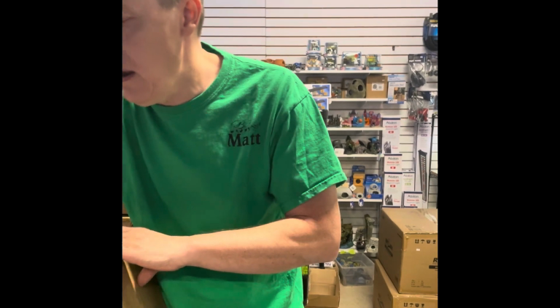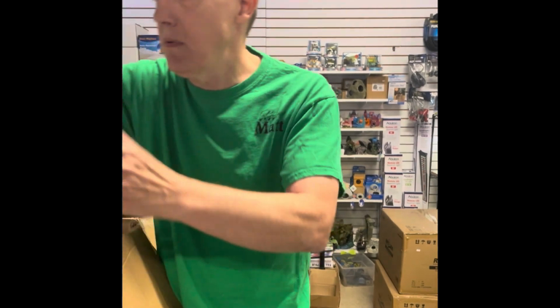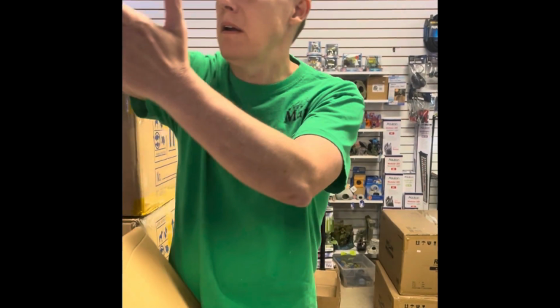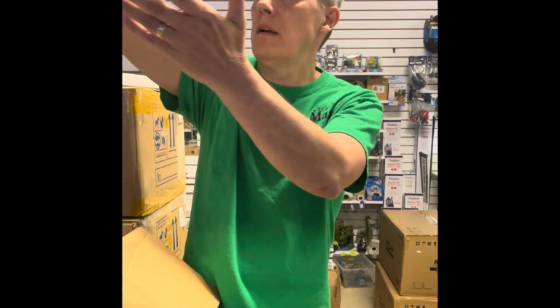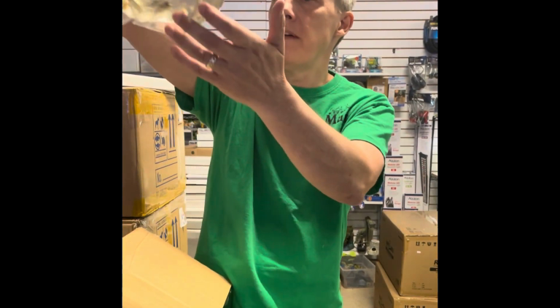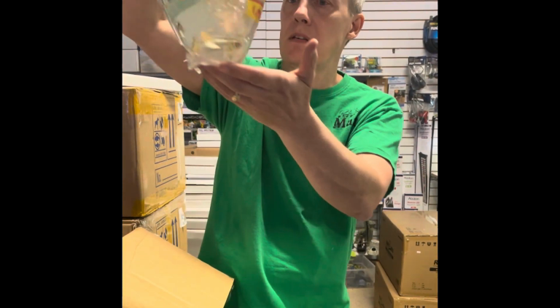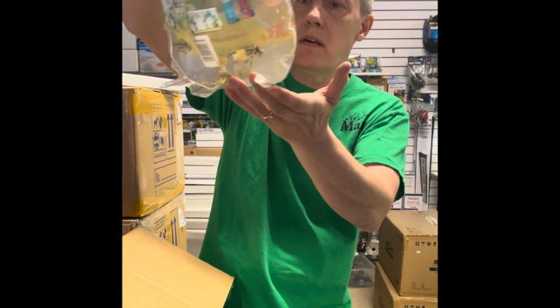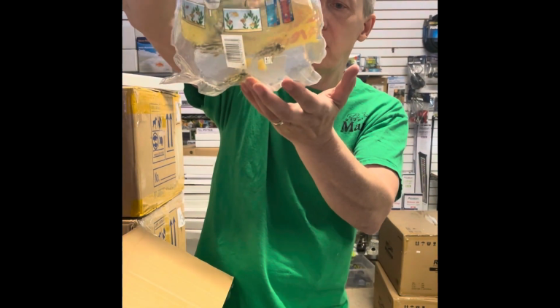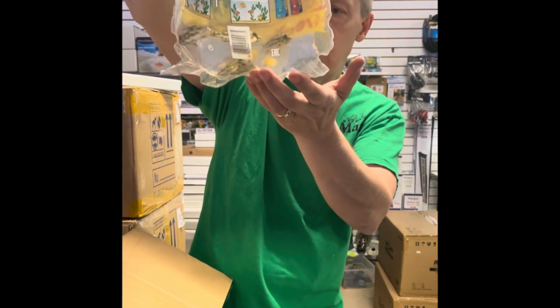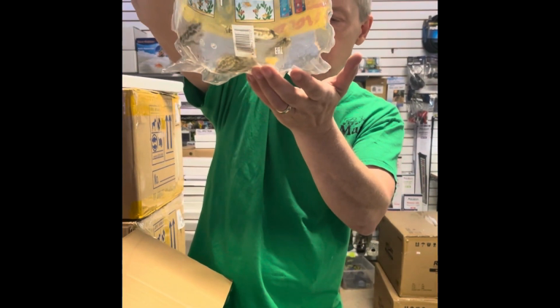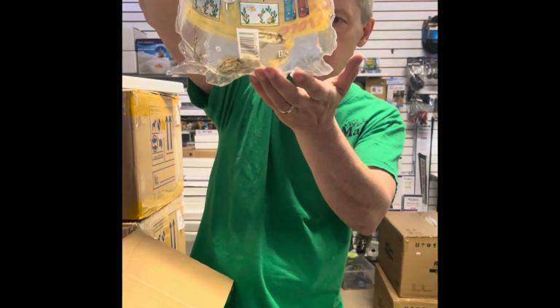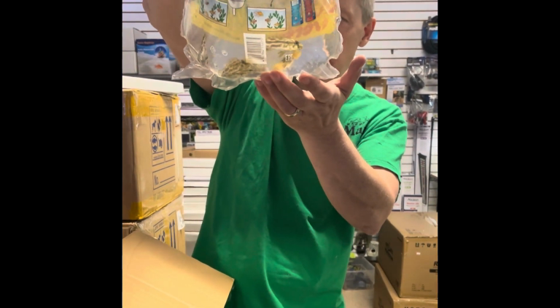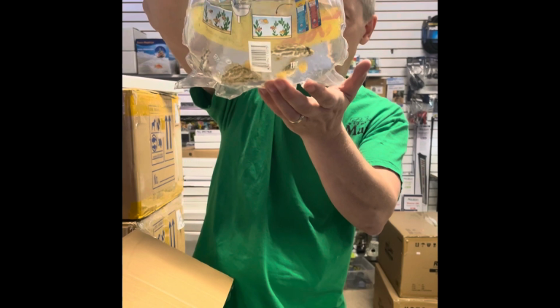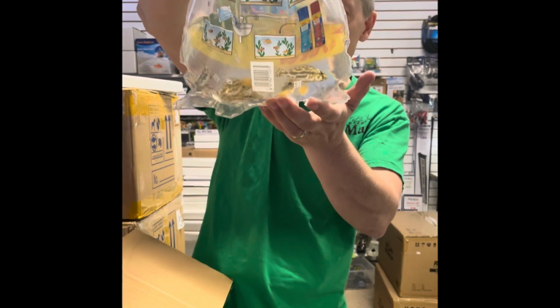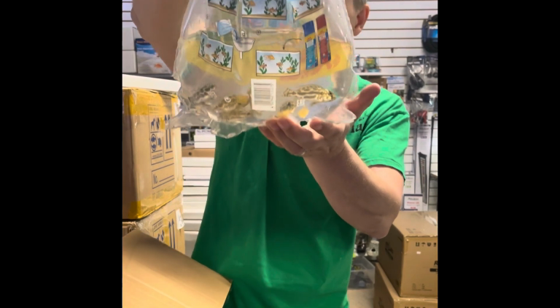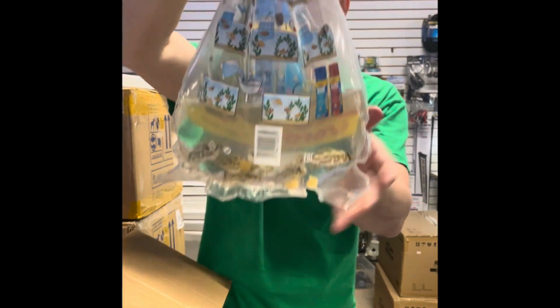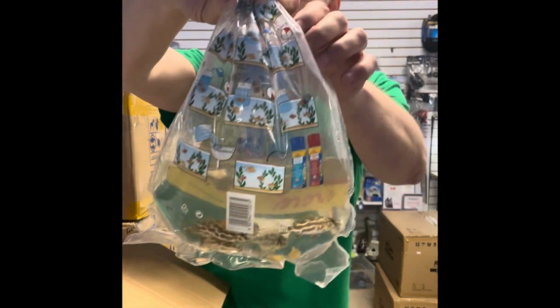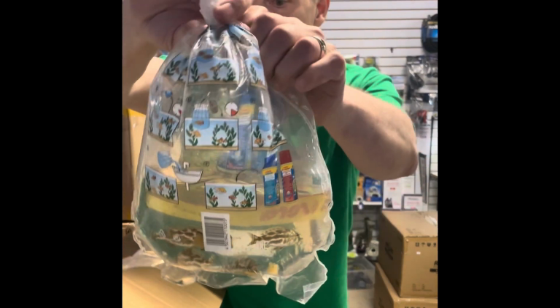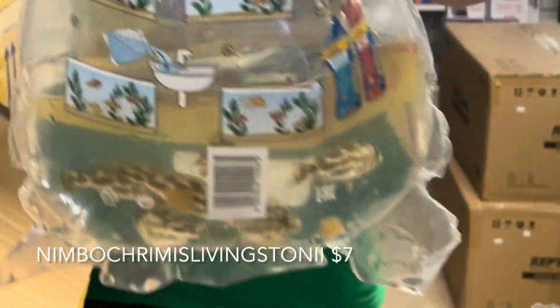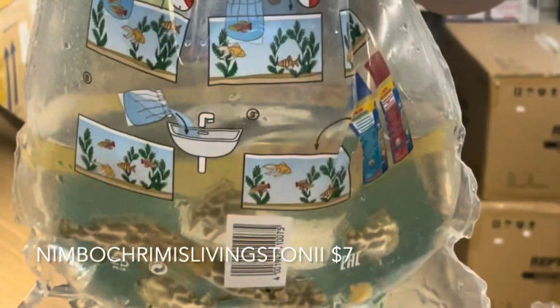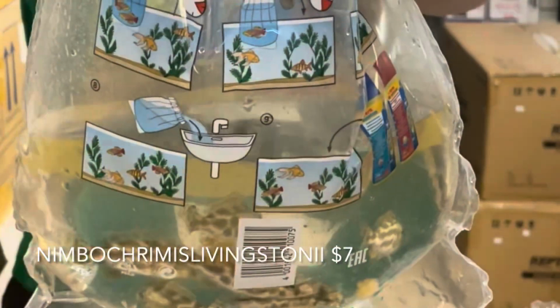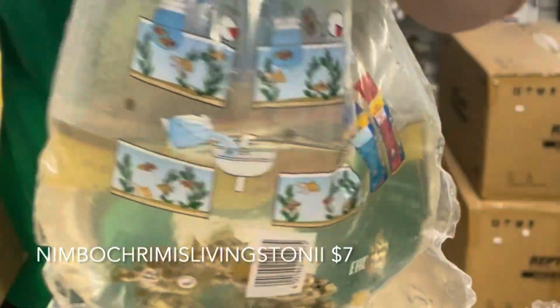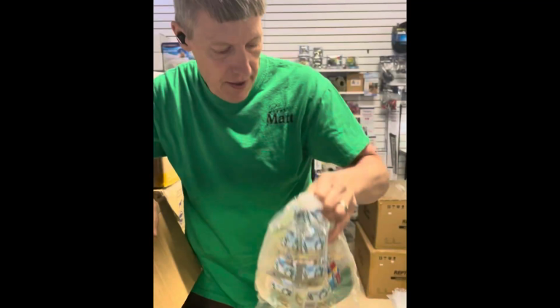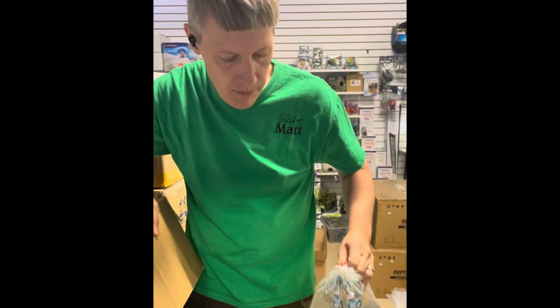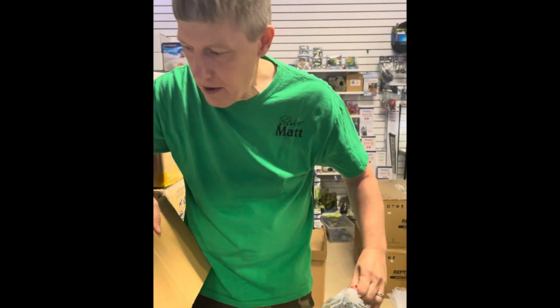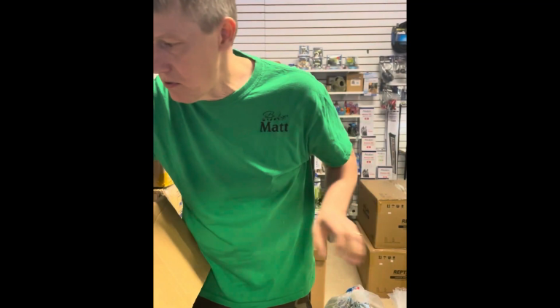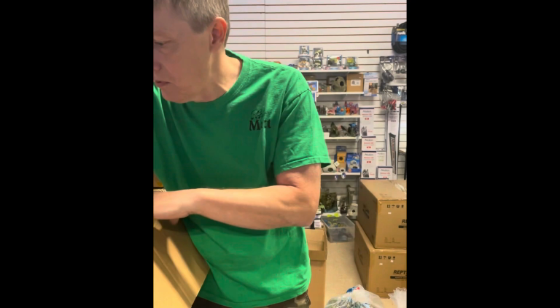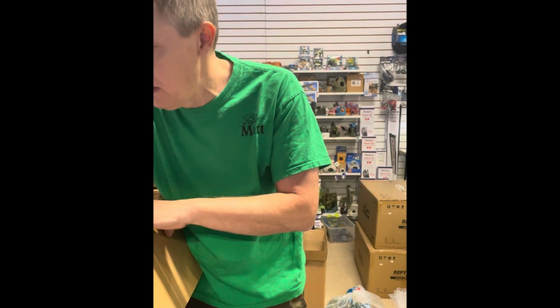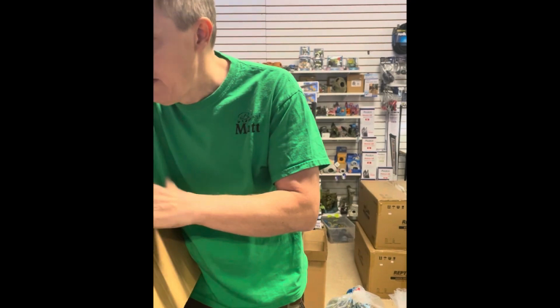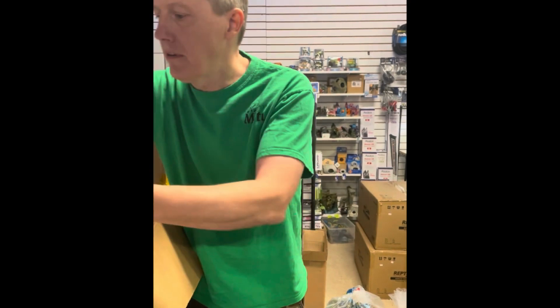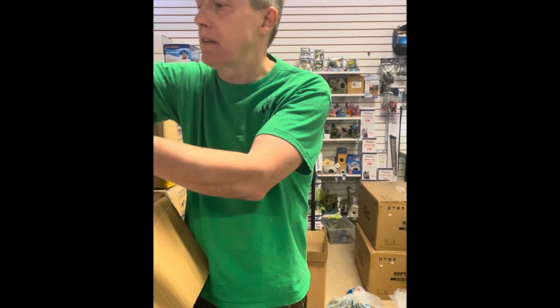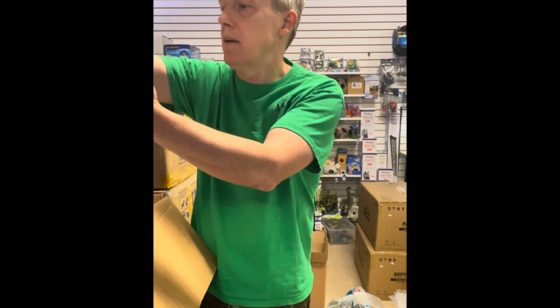Next we have some African cichlids — a lot of African cichlids on this week's order. These are Nimbachromis livingstonii. Kind of look like they've got camo on. Super cool African cichlid.